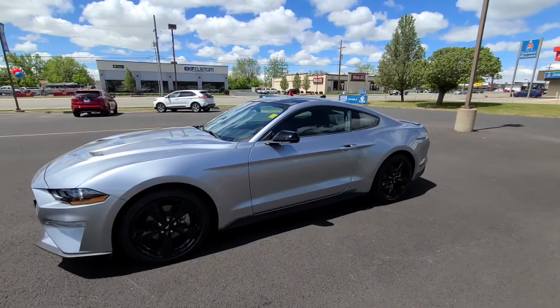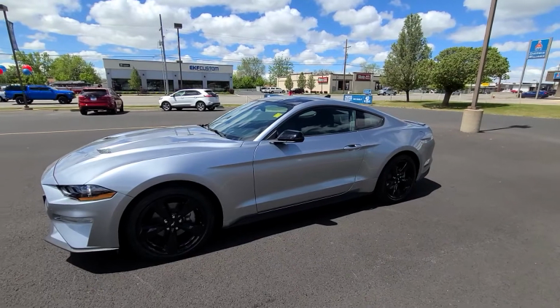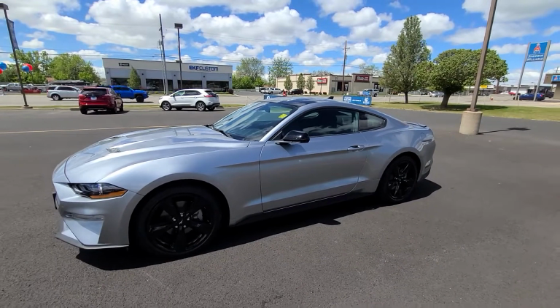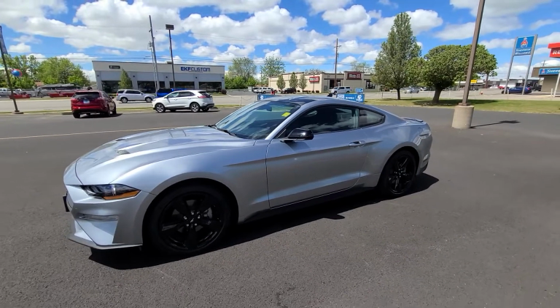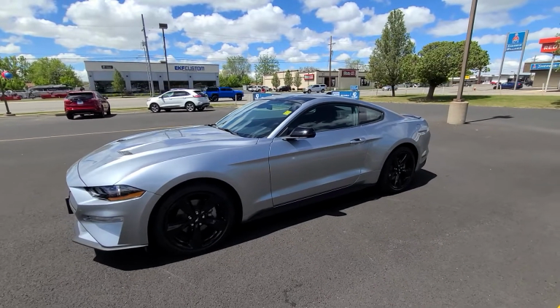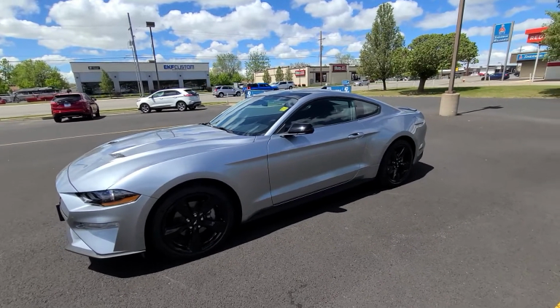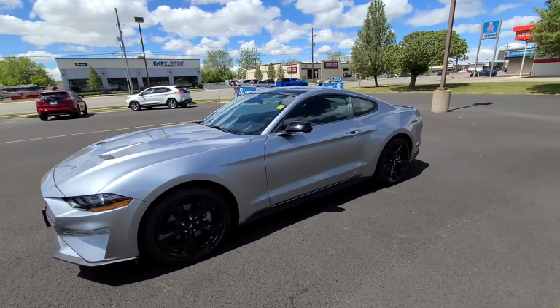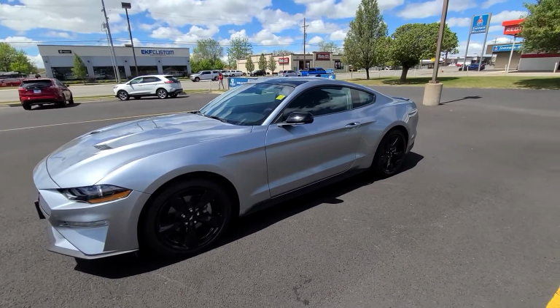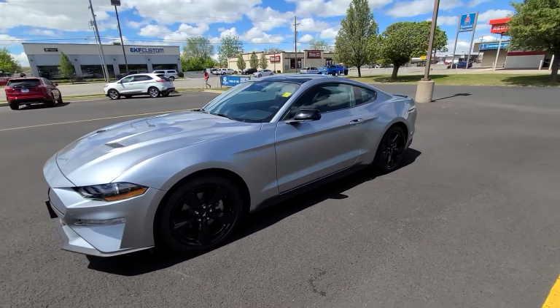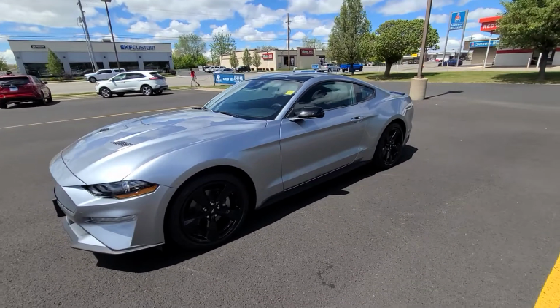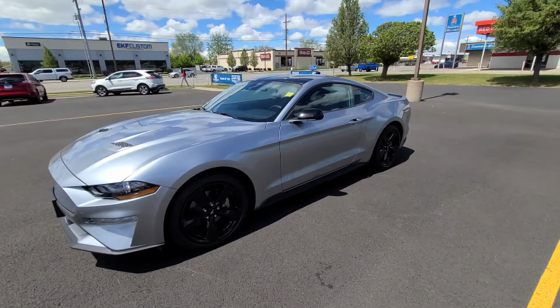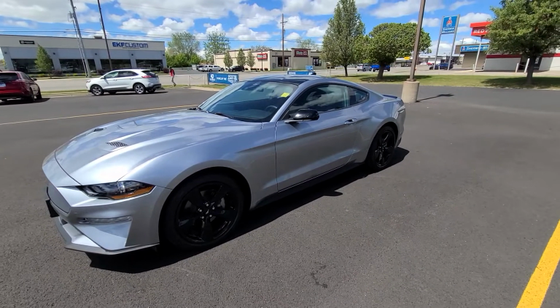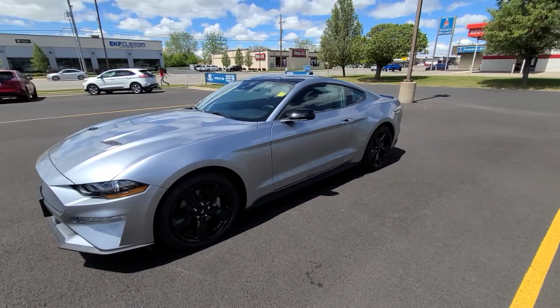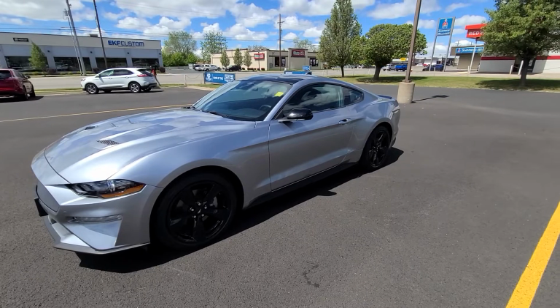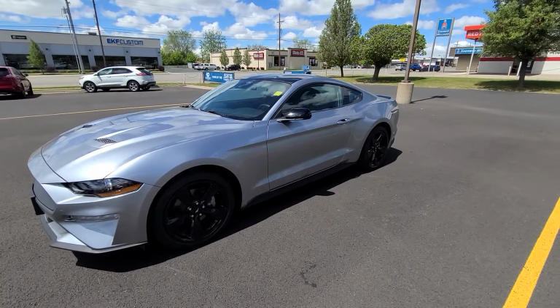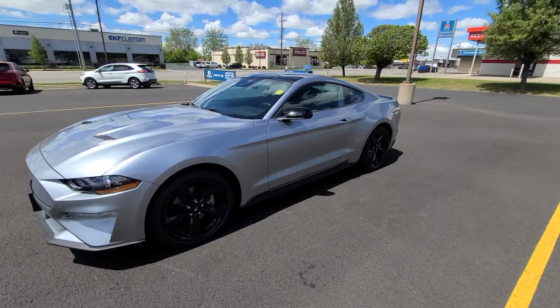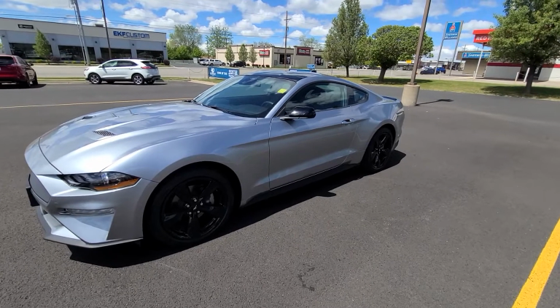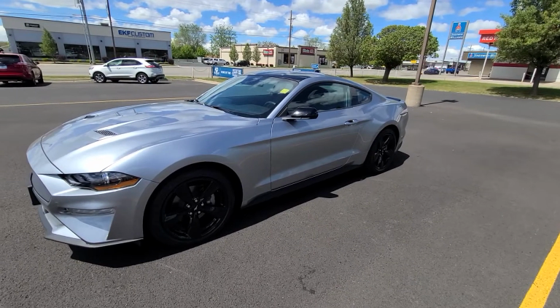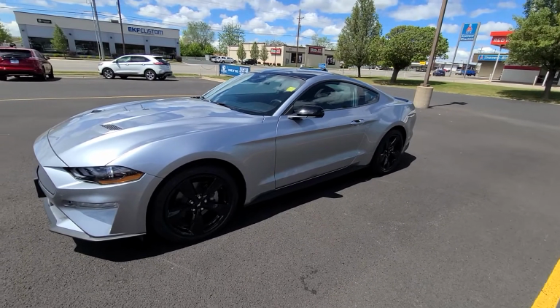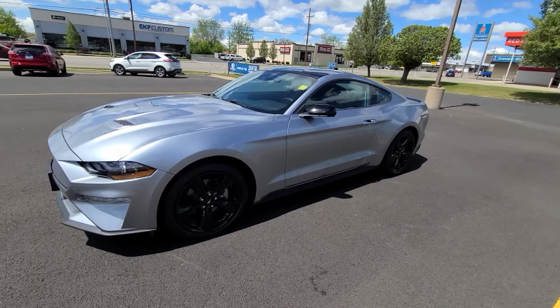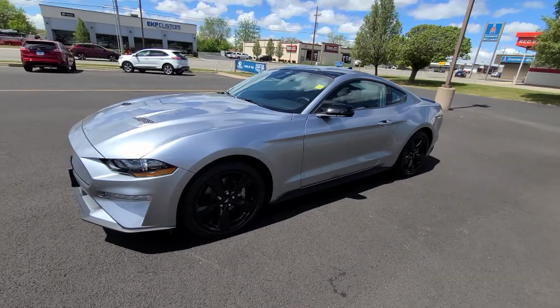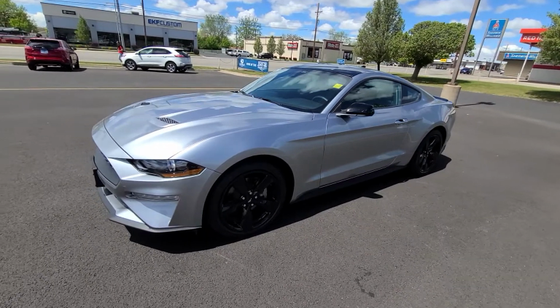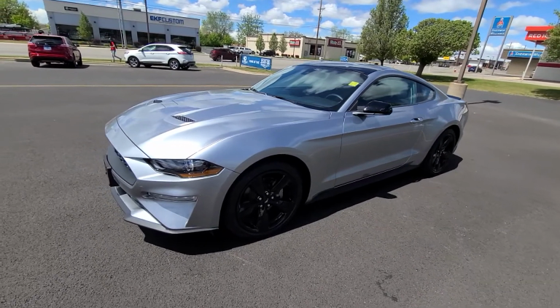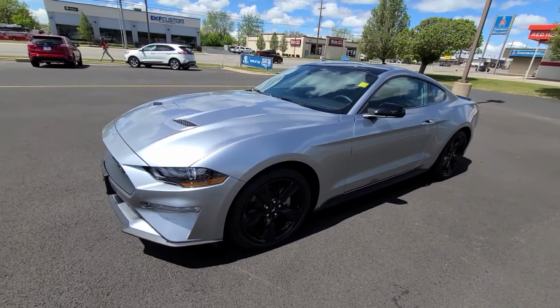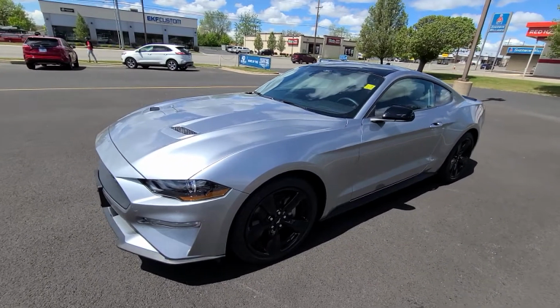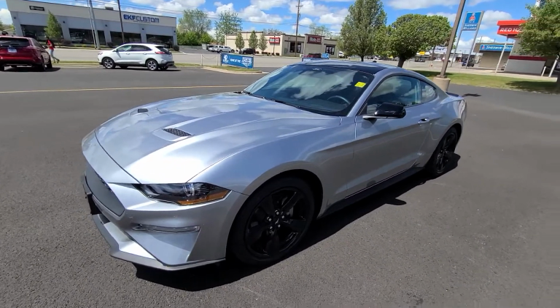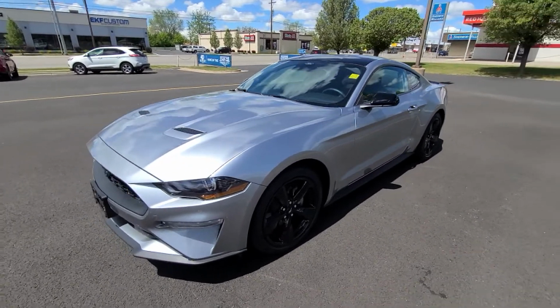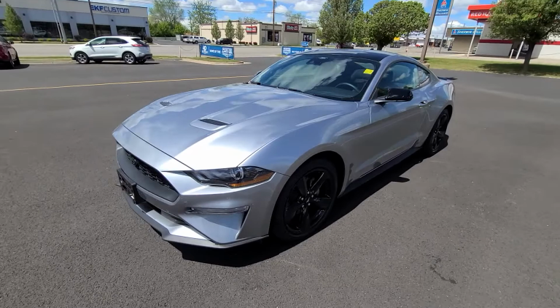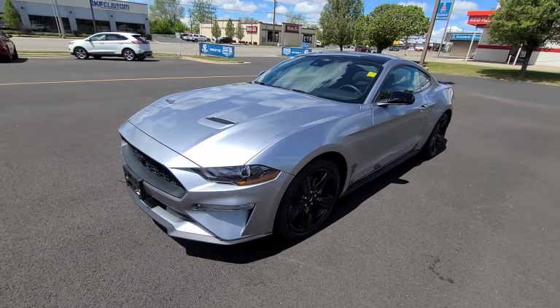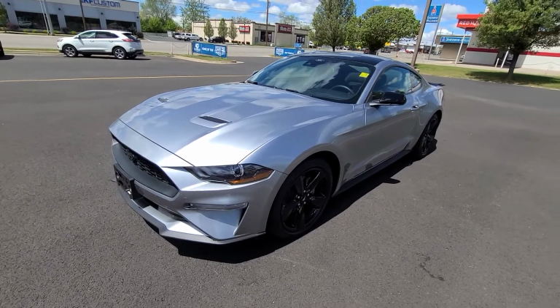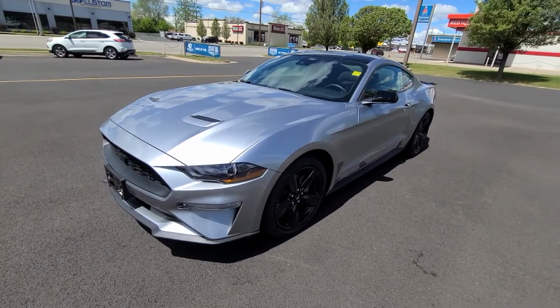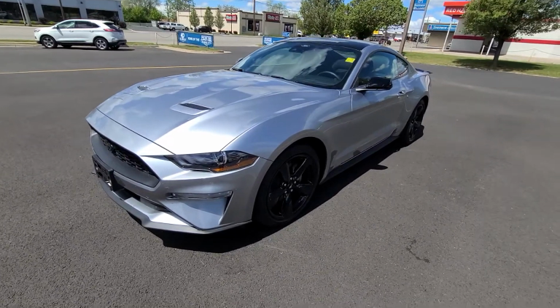I wanted to do a quick review and let you know about this 2022 Ford Mustang EcoBoost. This one has the performance package on it, so it's pretty awesome and fast.